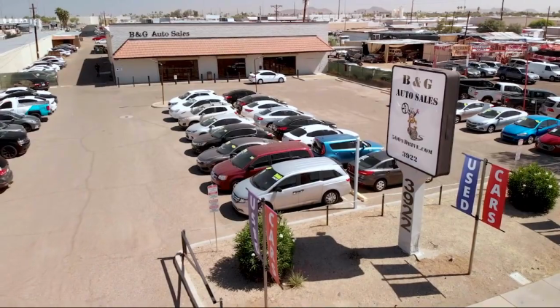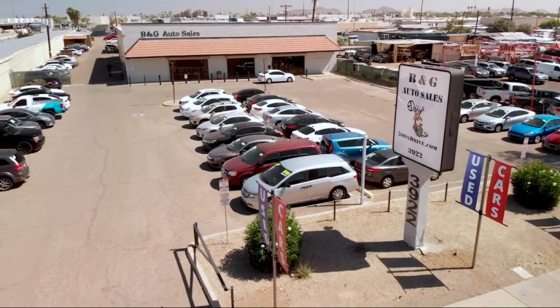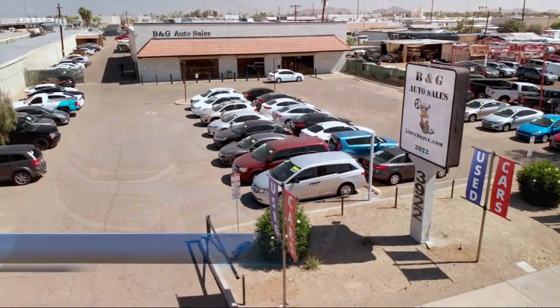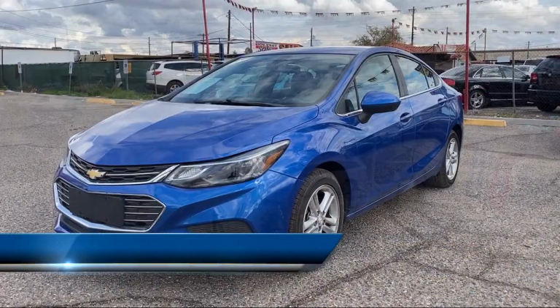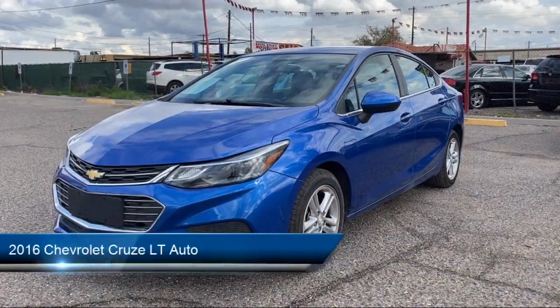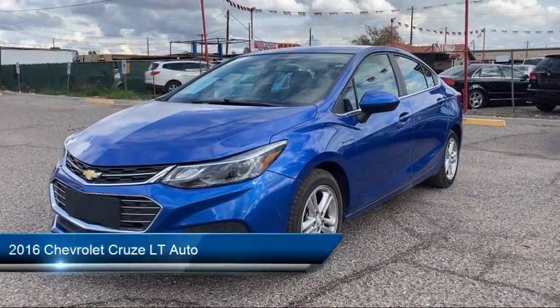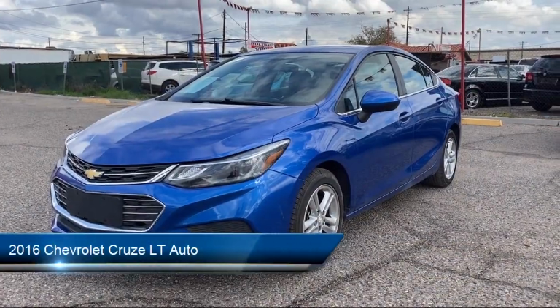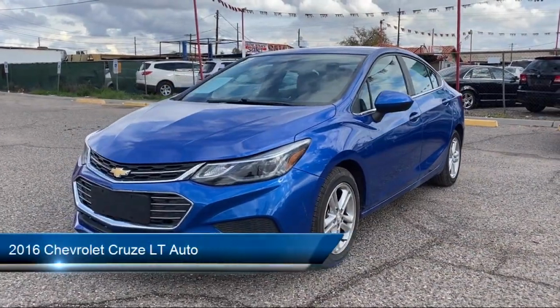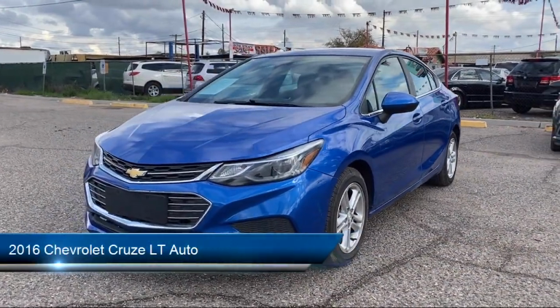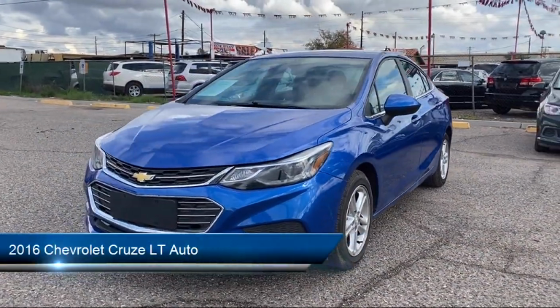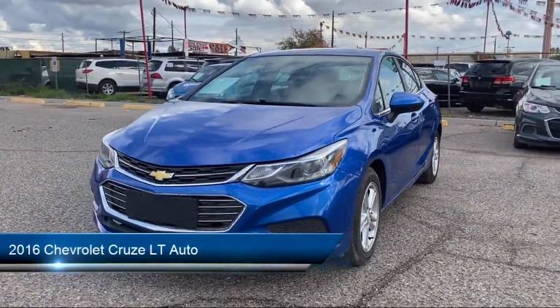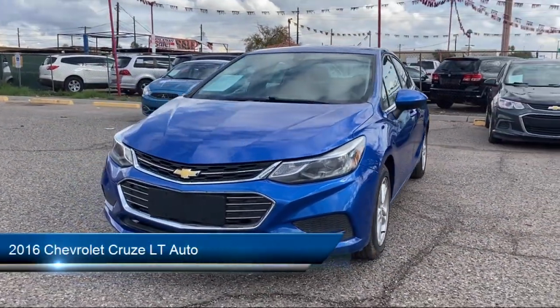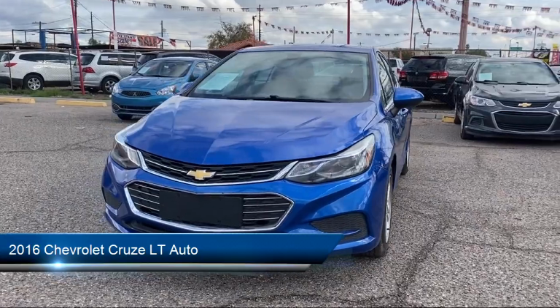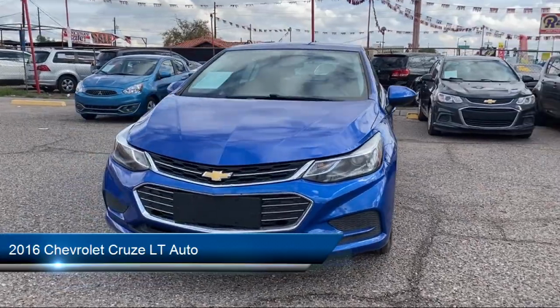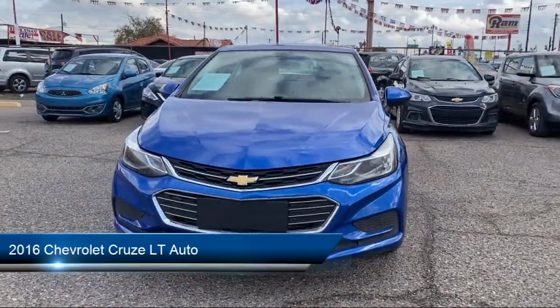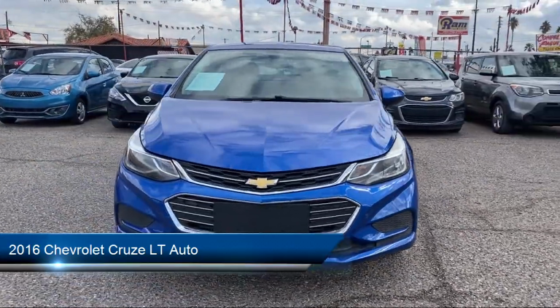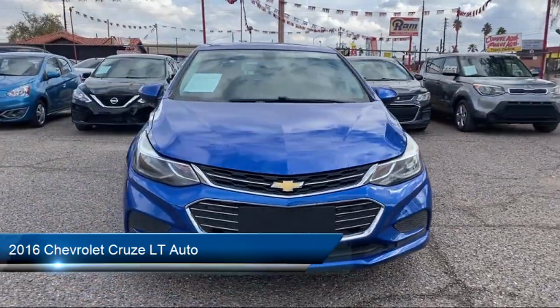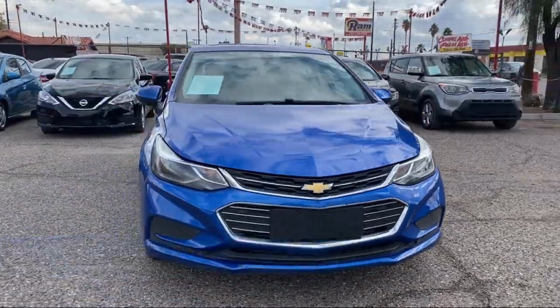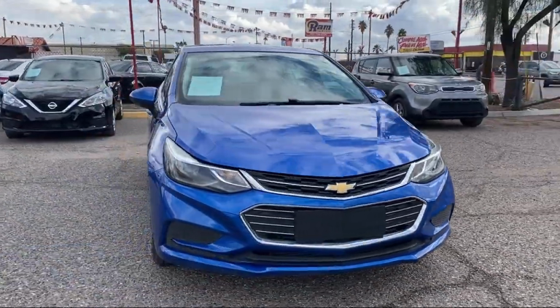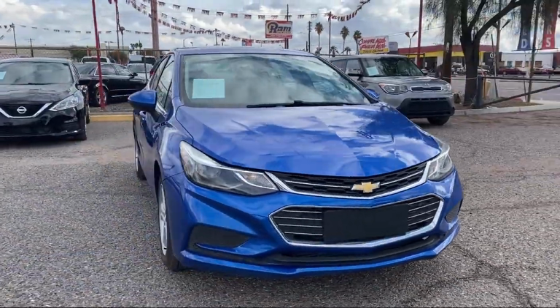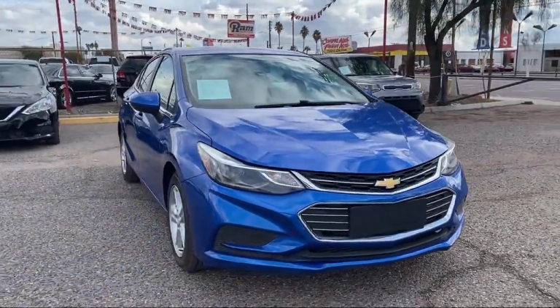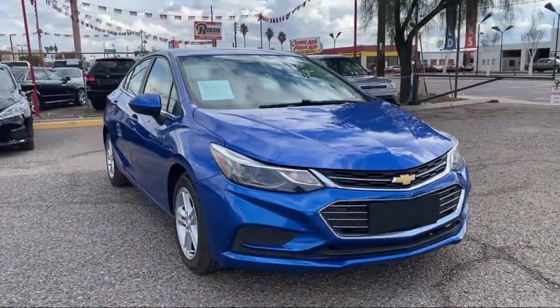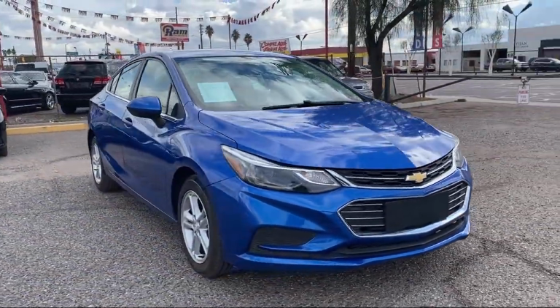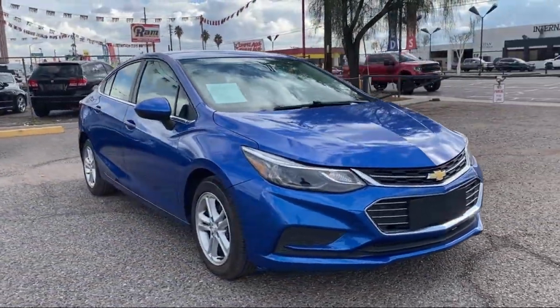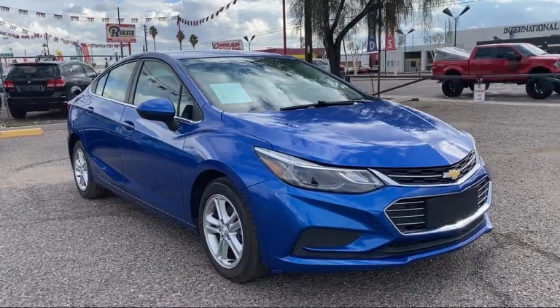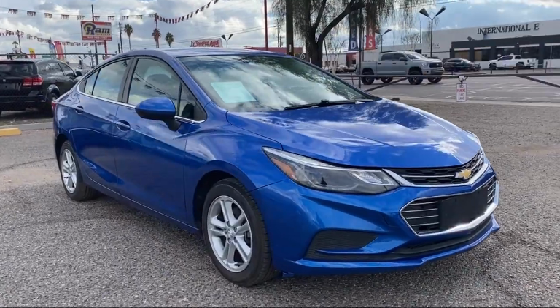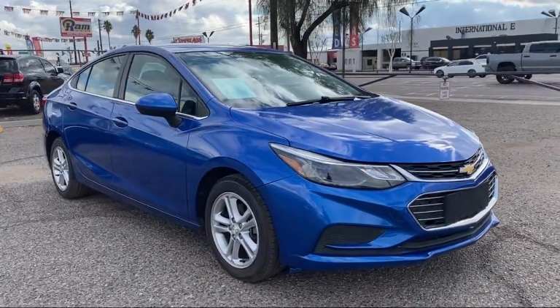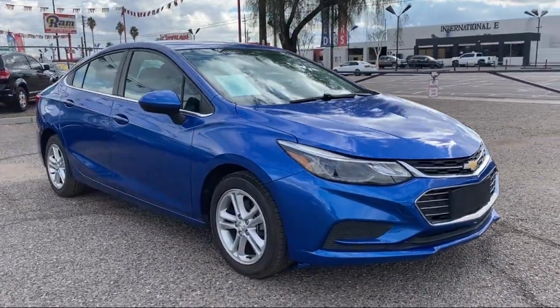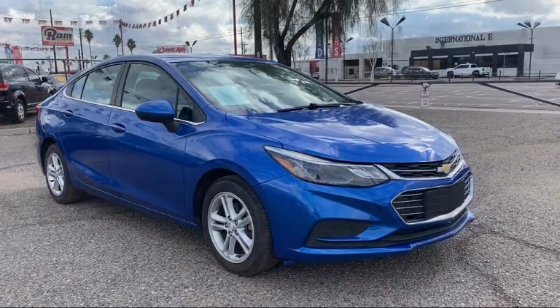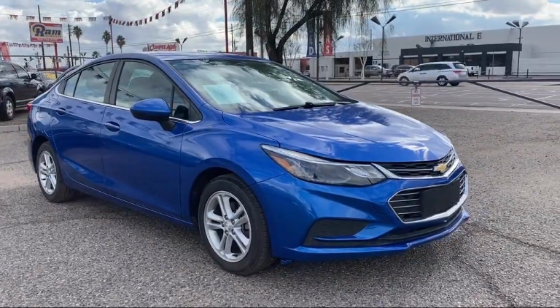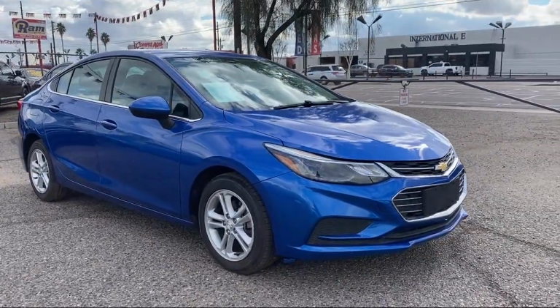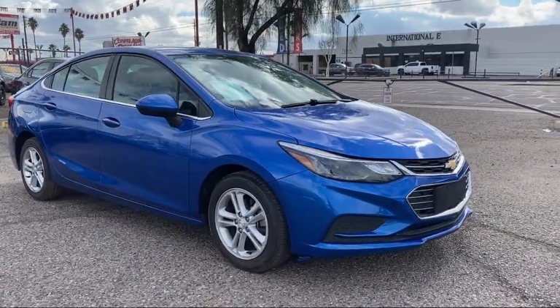Take a look at one of our available vehicles from our West Phoenix location that comes equipped with power sunroof, rear spoiler, alloy wheels, traction control, power windows, and cruise control.